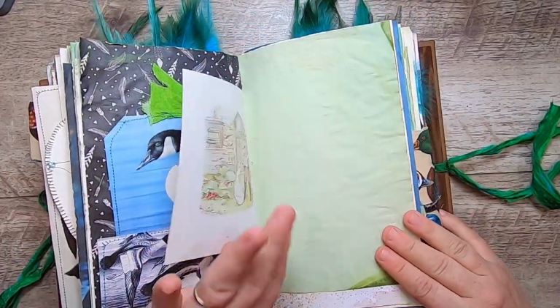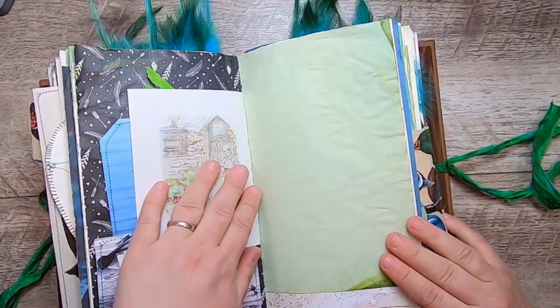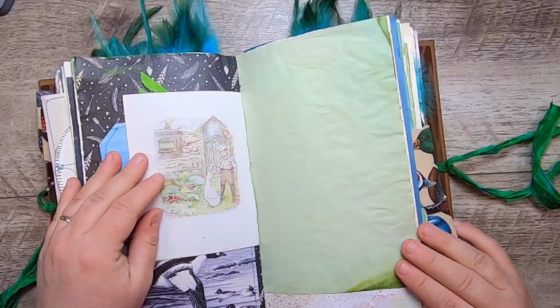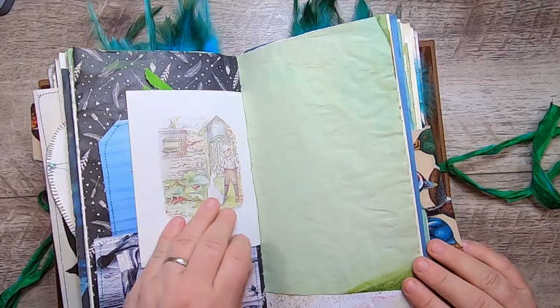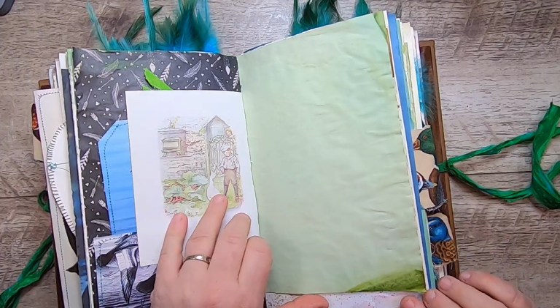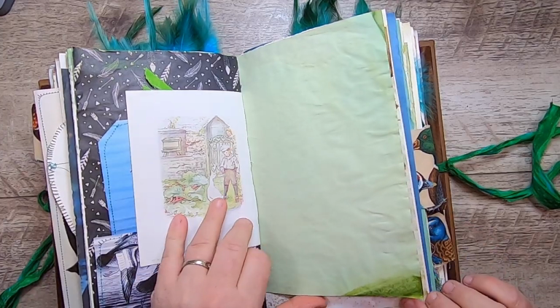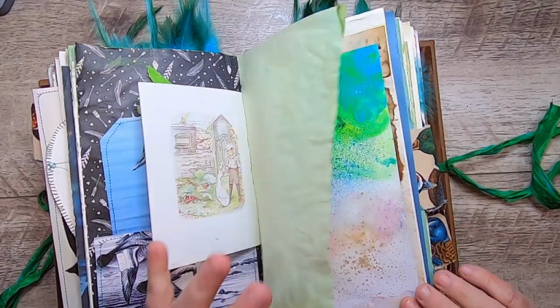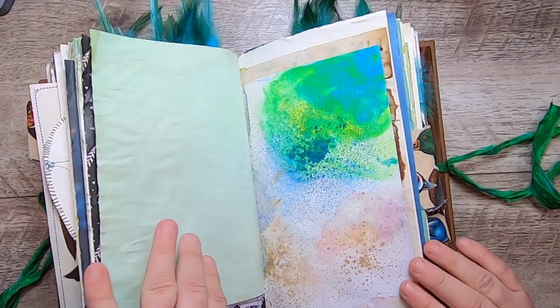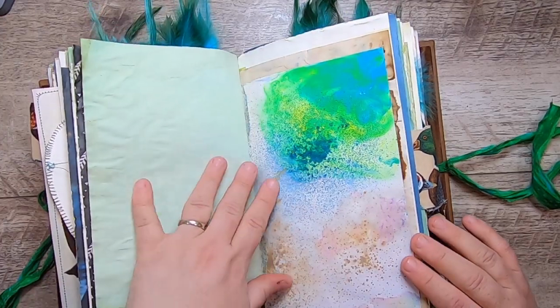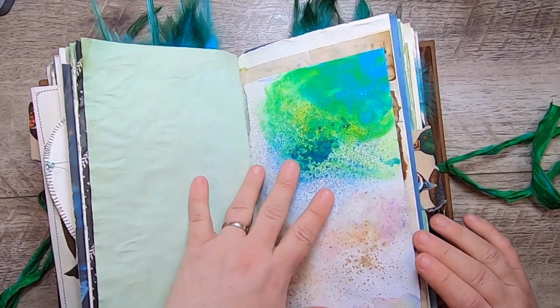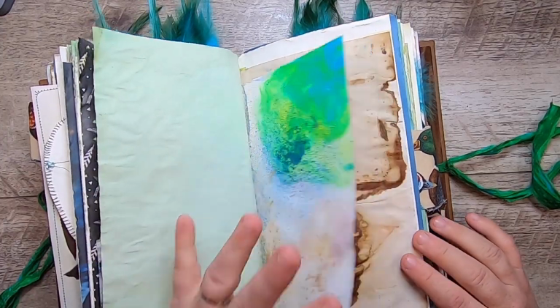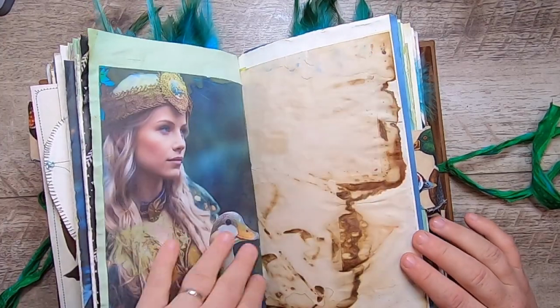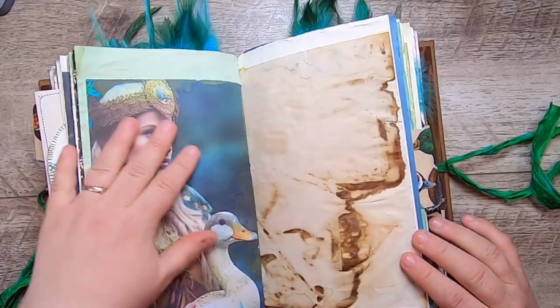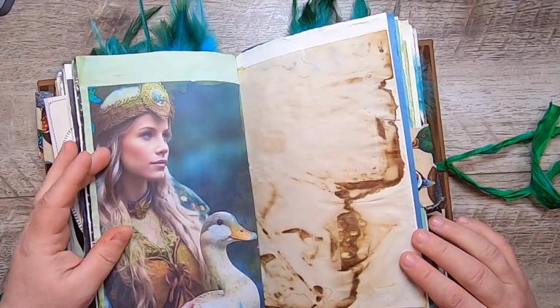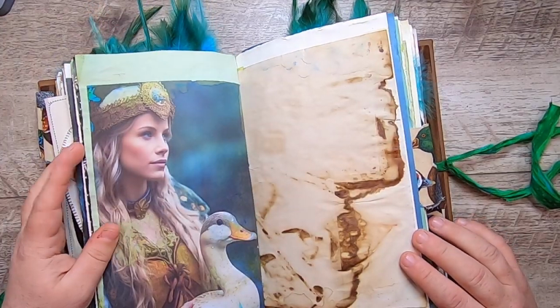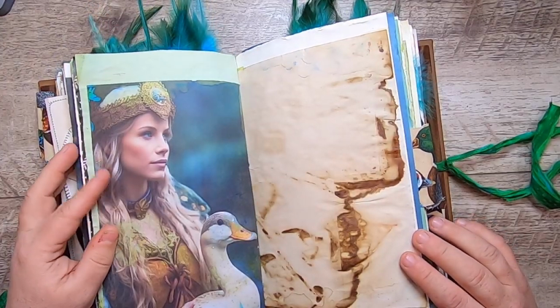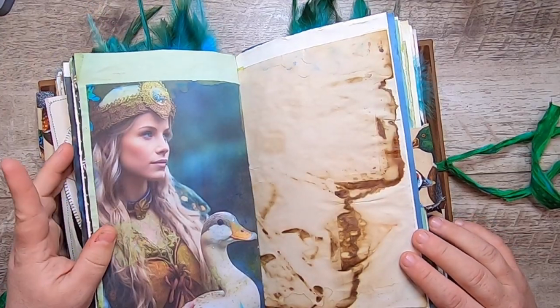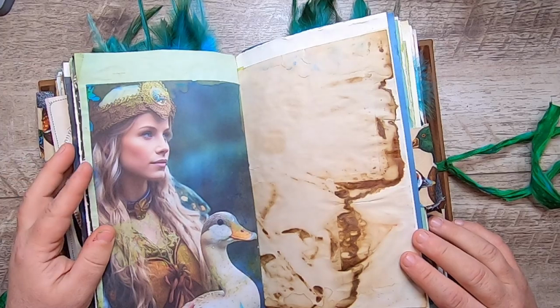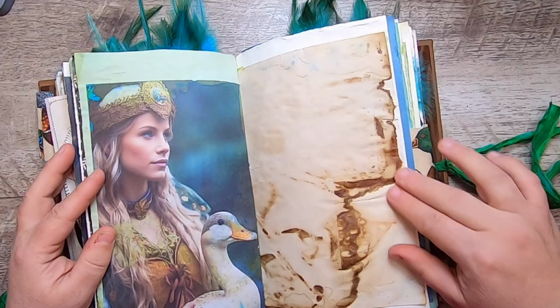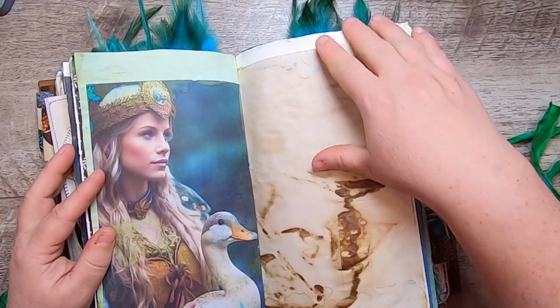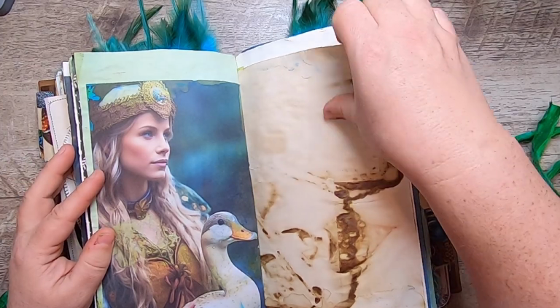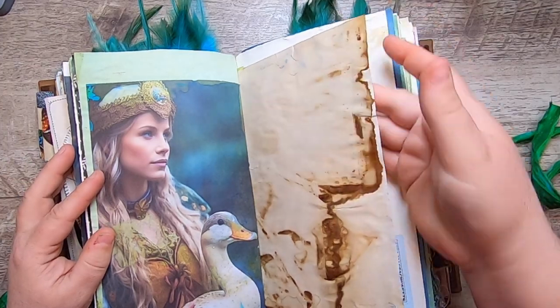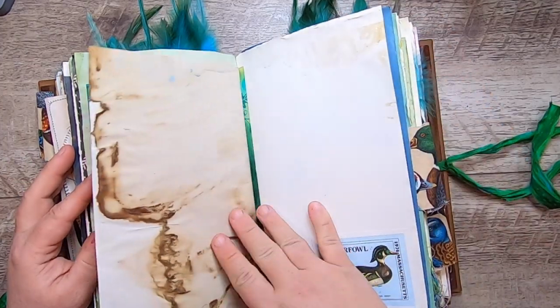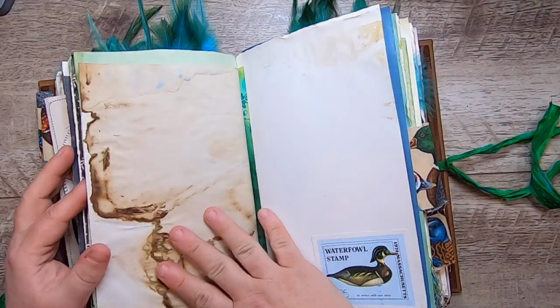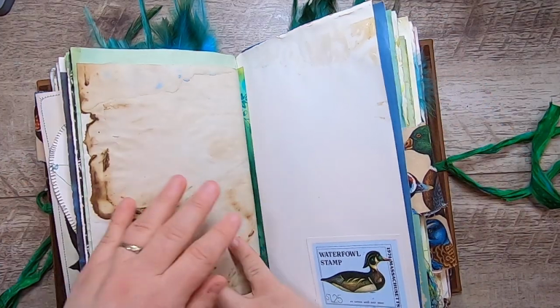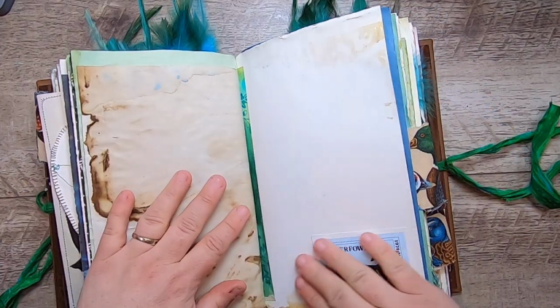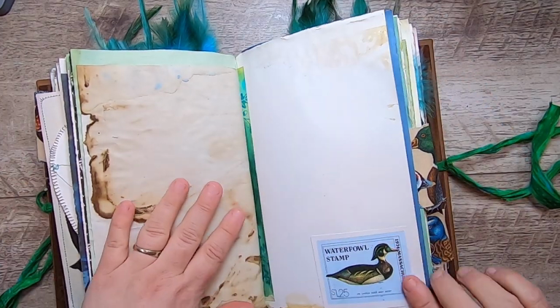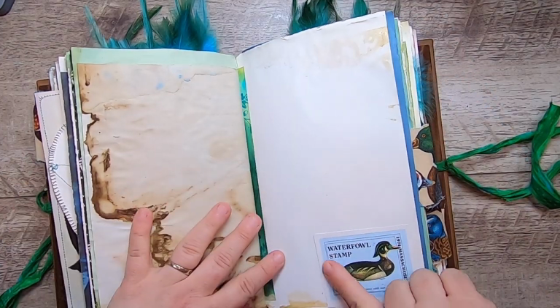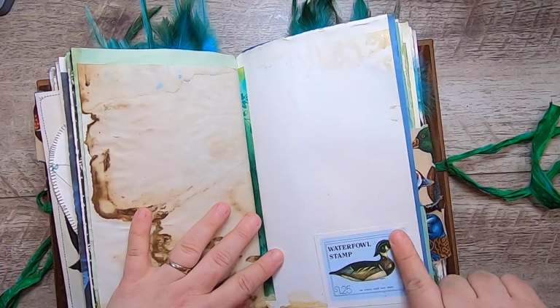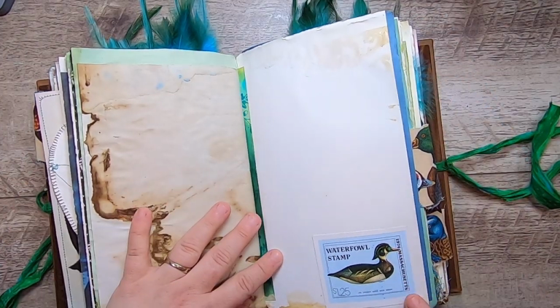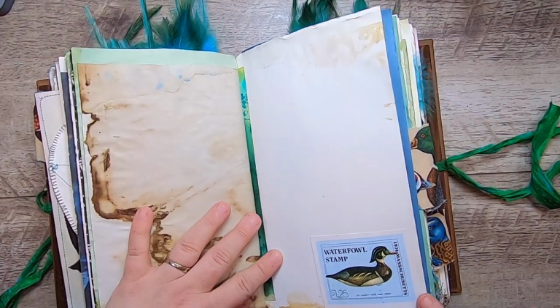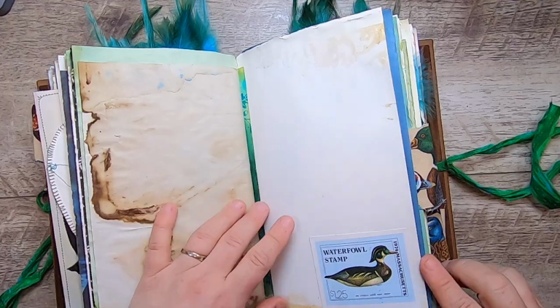More of Jemima Puddle-Duck, hand-dyed paper and mixed media paper, another page from my kit, and some coffee-dyed paper. Another of the duck stamps.